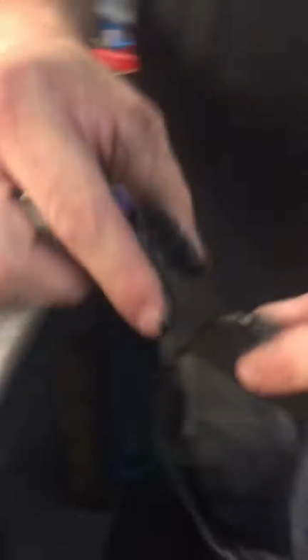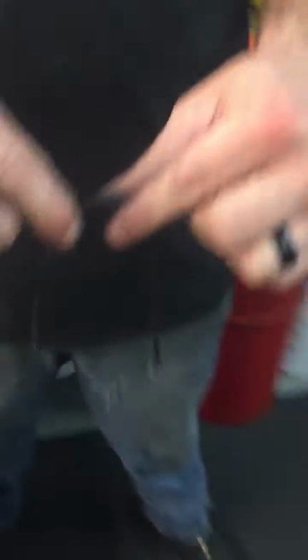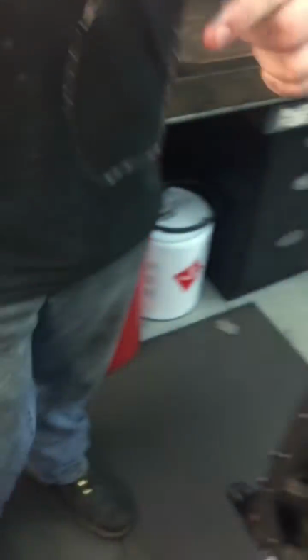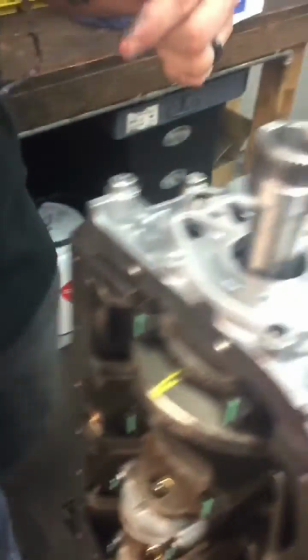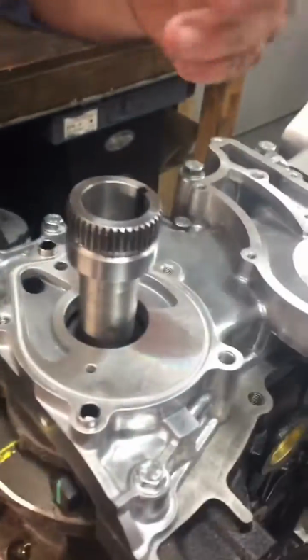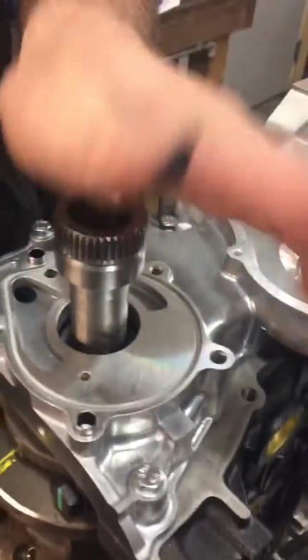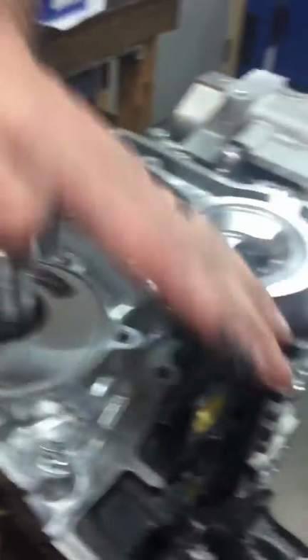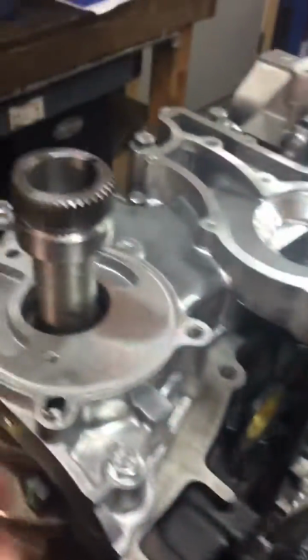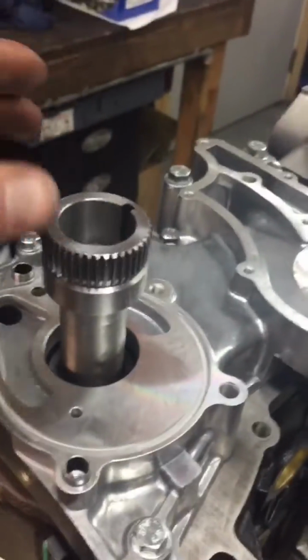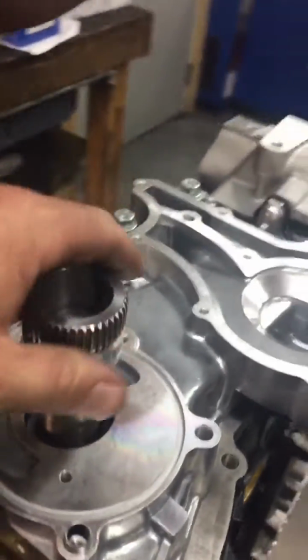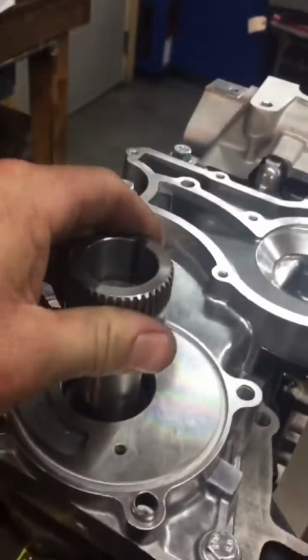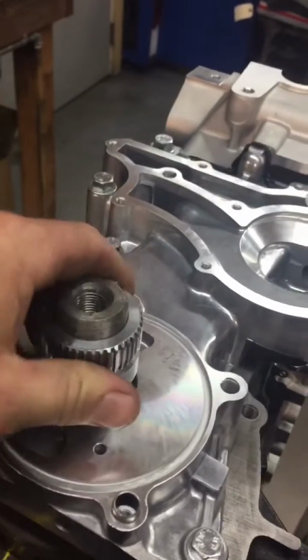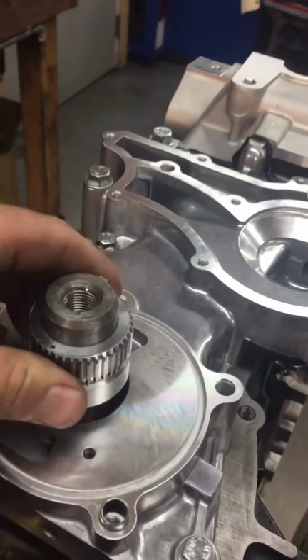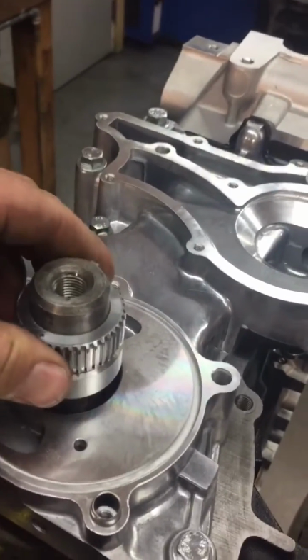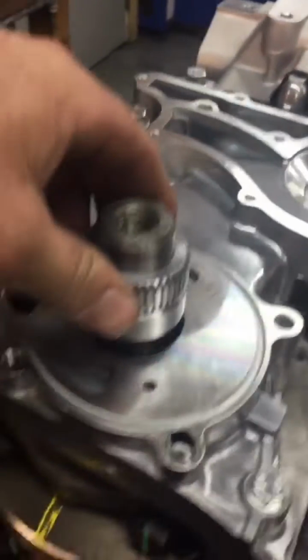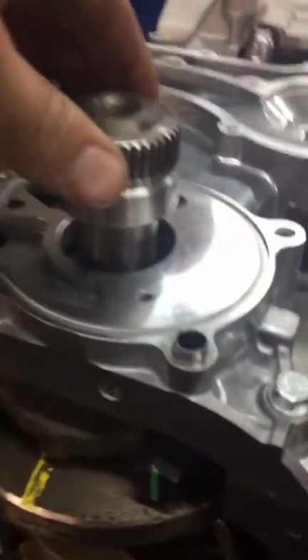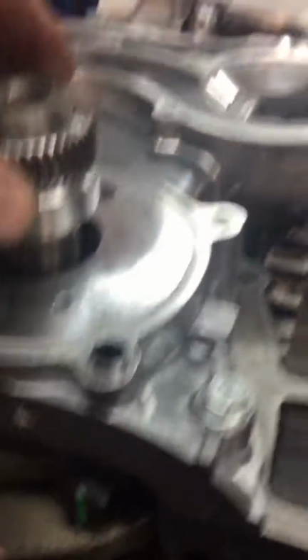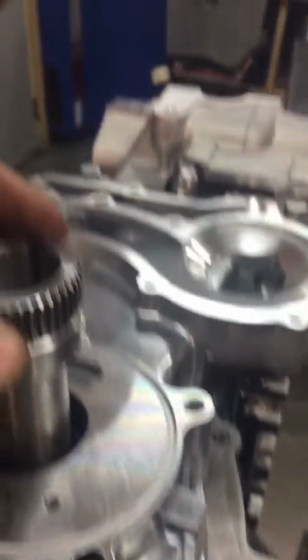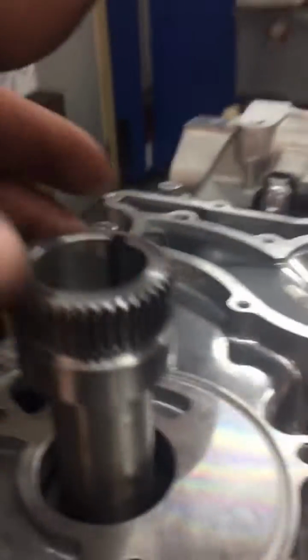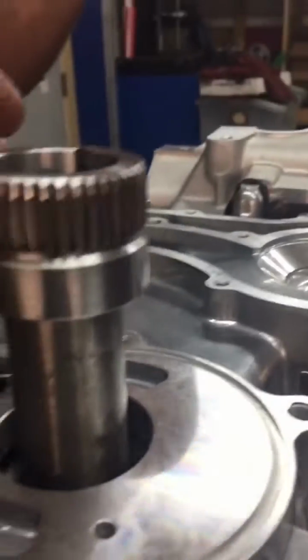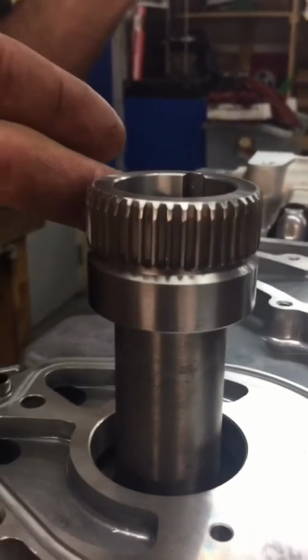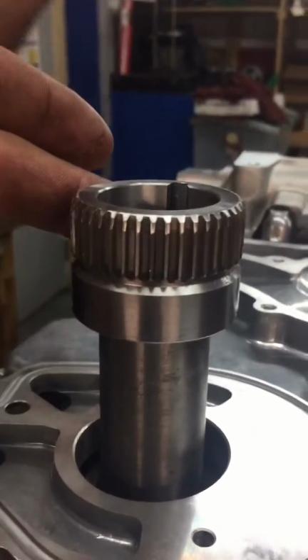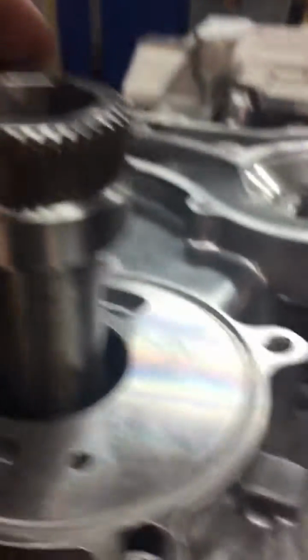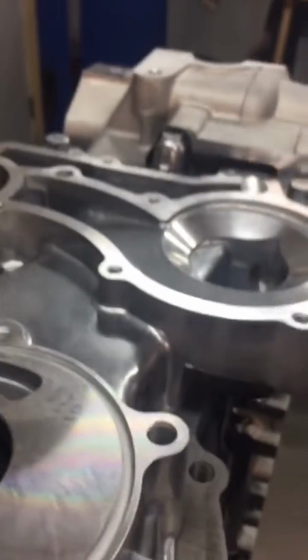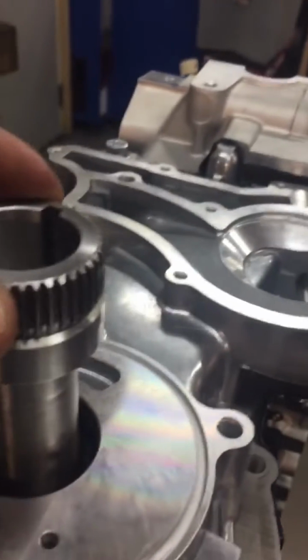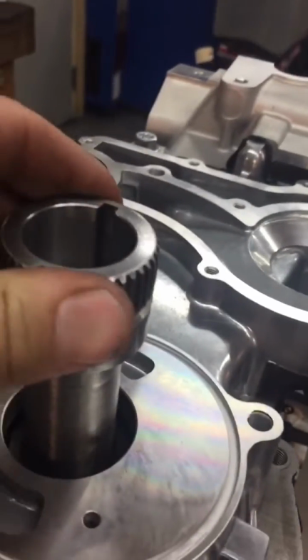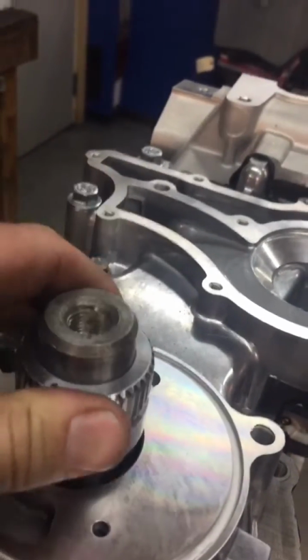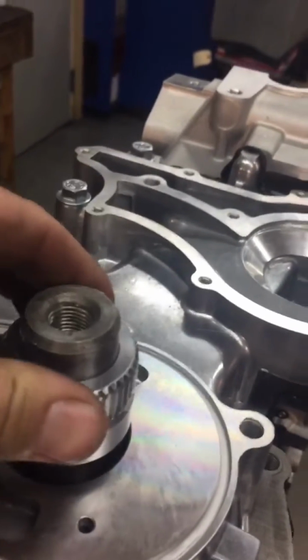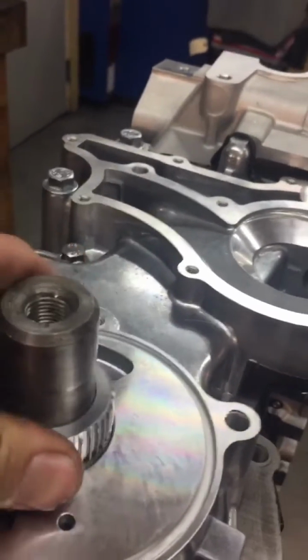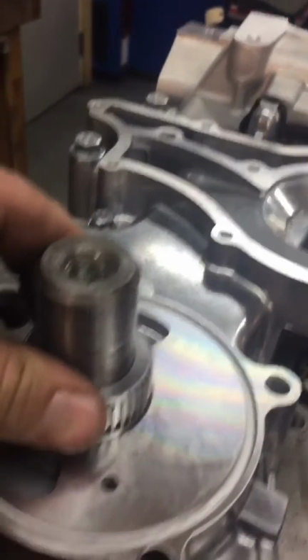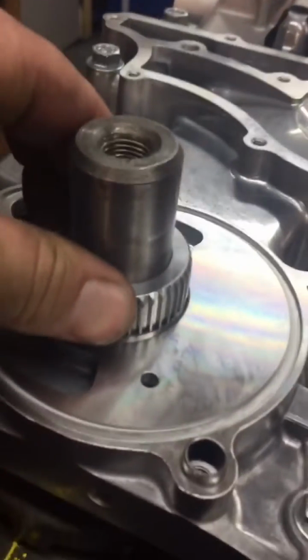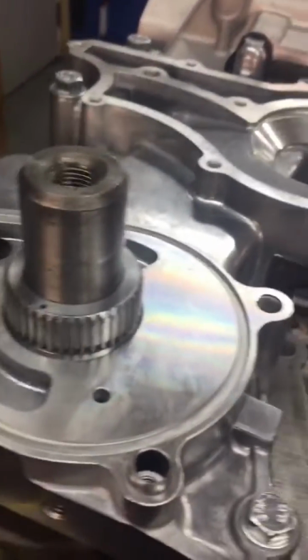We've got the oil pump drive gear. This is a dual-row chain, so it has the little stubby gear here. Make sure you have the appropriate gear — make sure you have one.